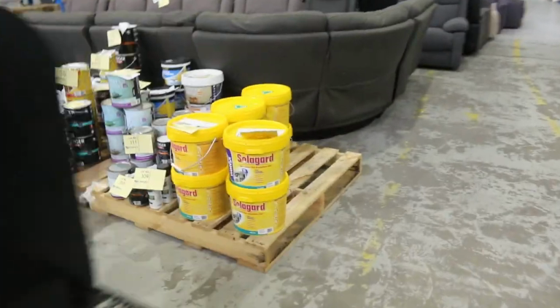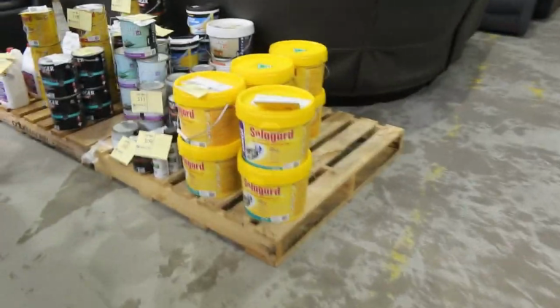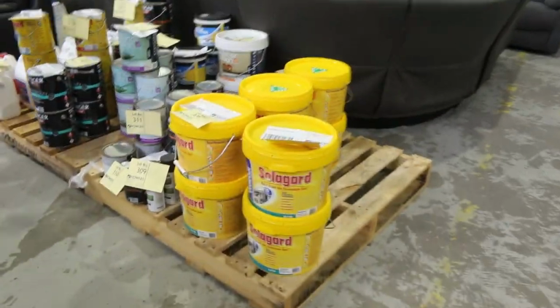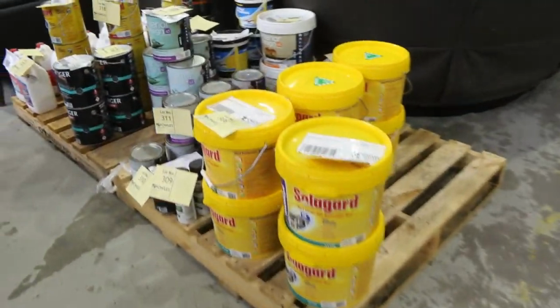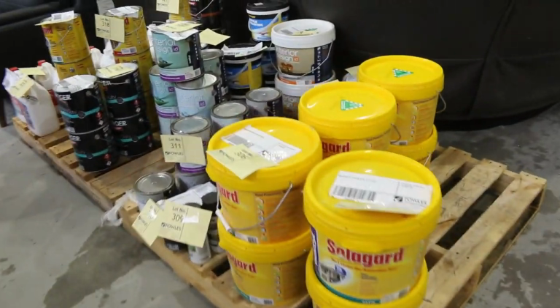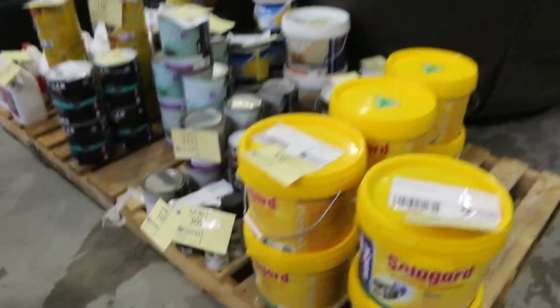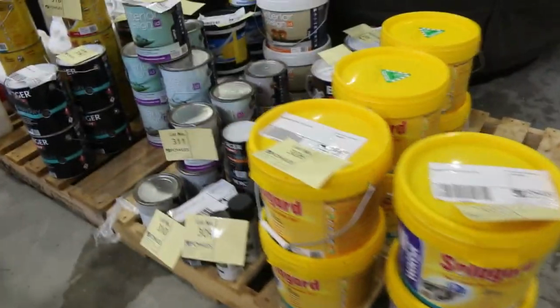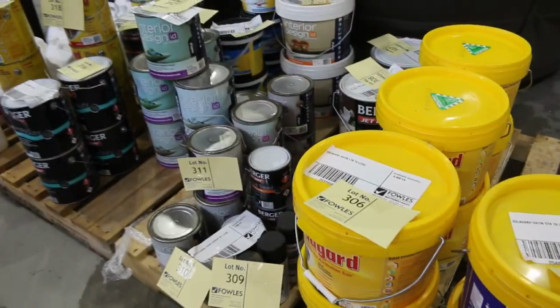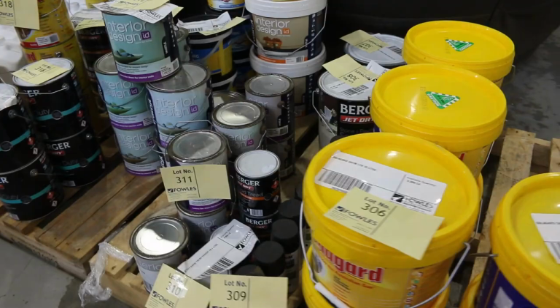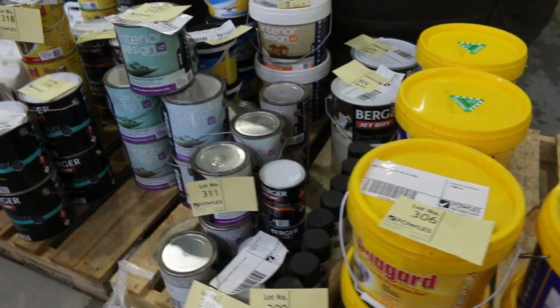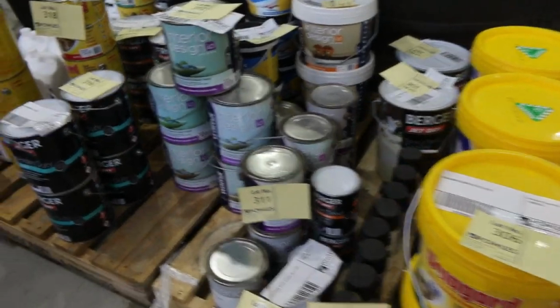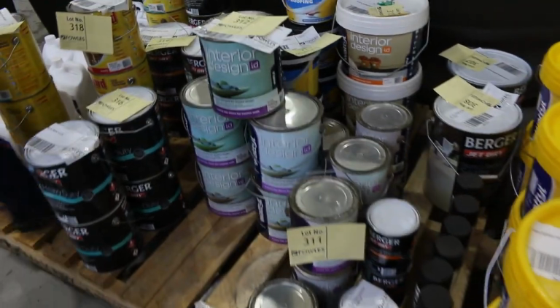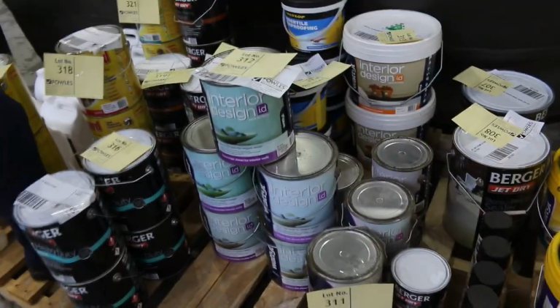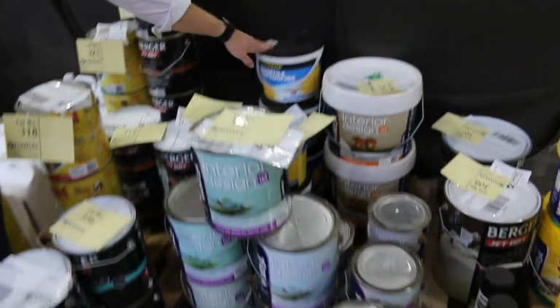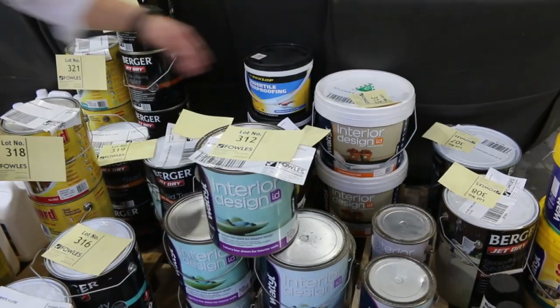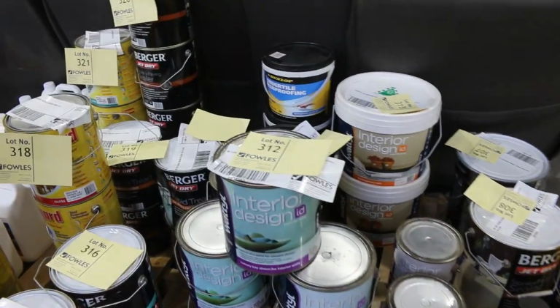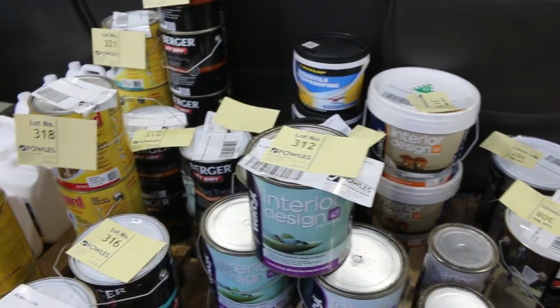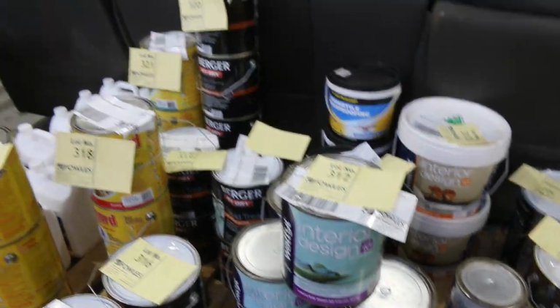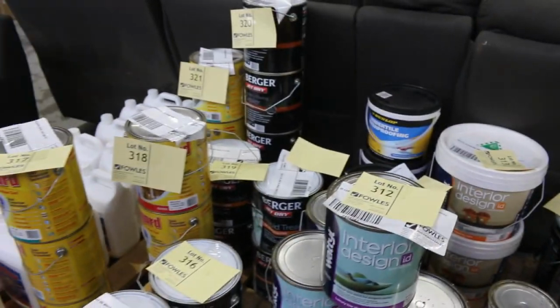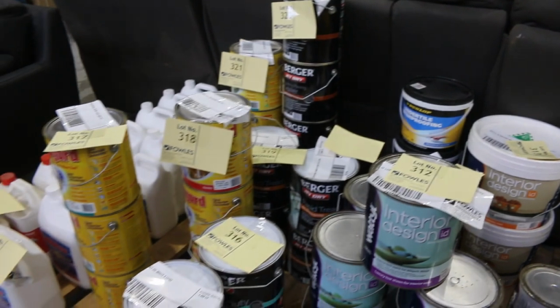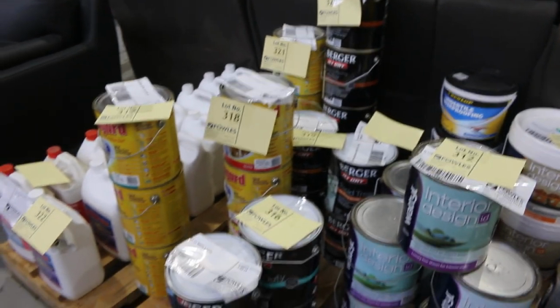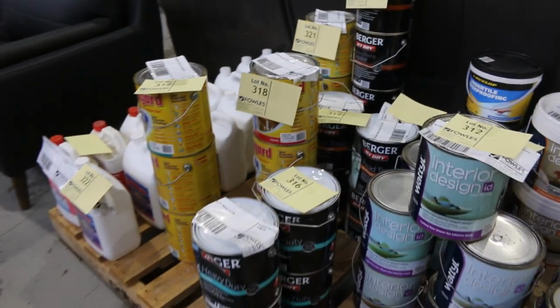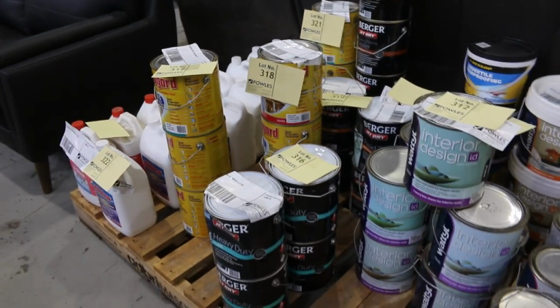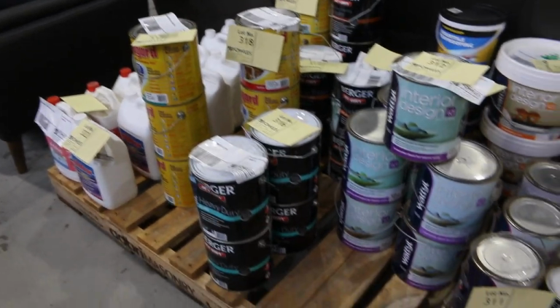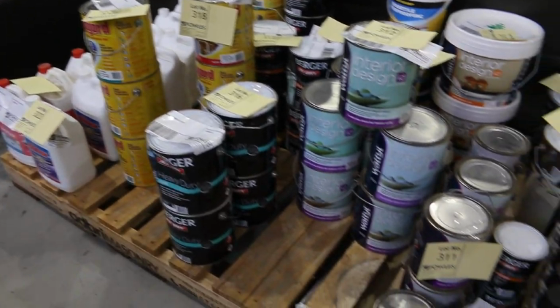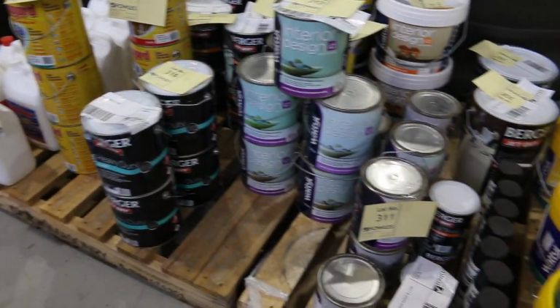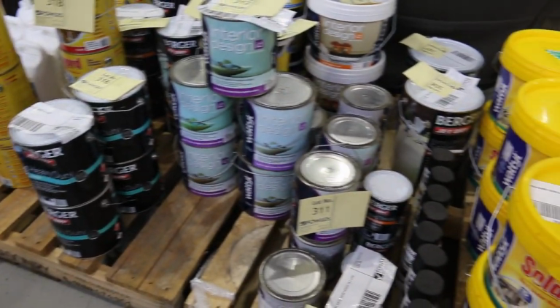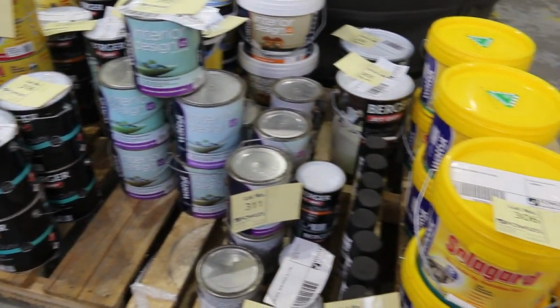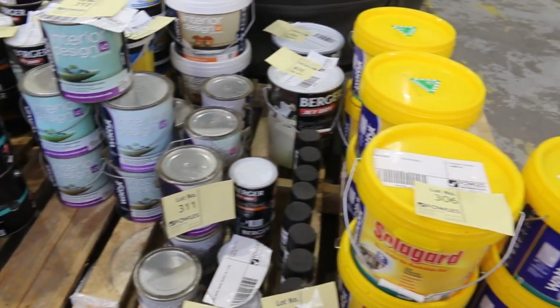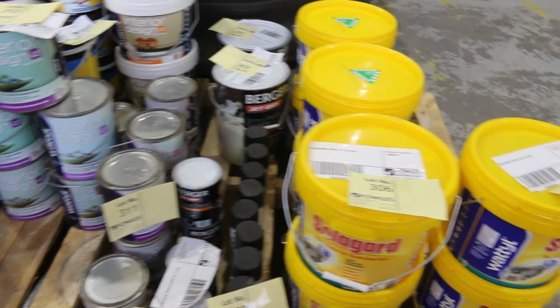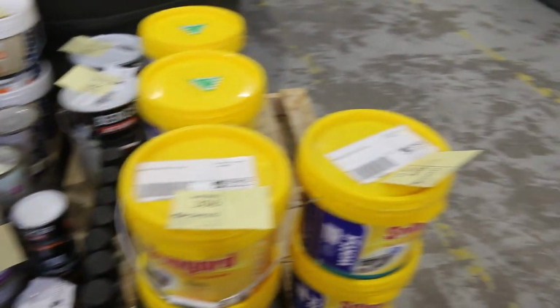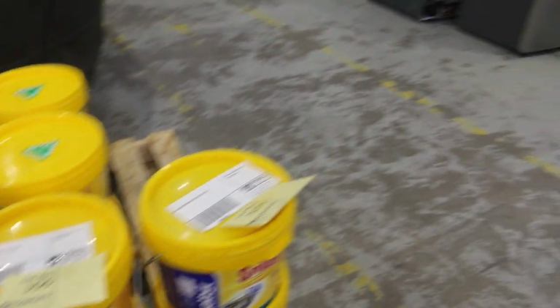Over the back here there's a heap of paint and various coatings. I can see Dunlop under-tile waterproofing — that stuff there is a hundred and thirty bucks per little tub — all starting away at one dollar, no reserve. So again, another really exciting part of the auction for everyone.